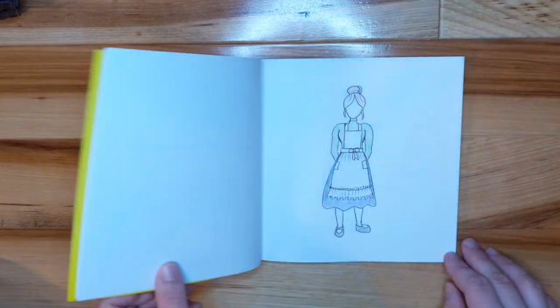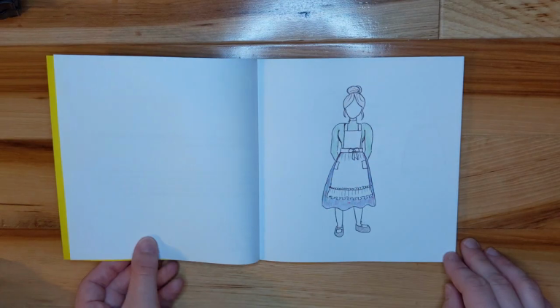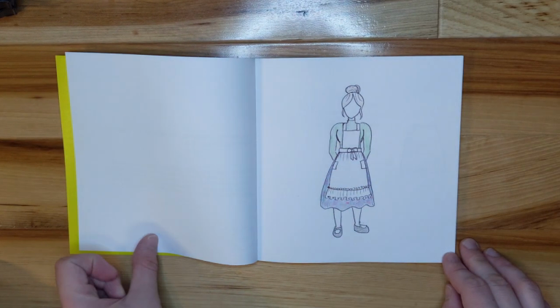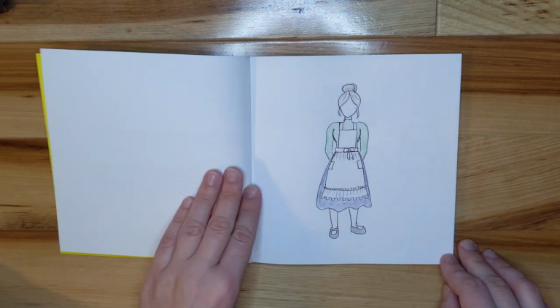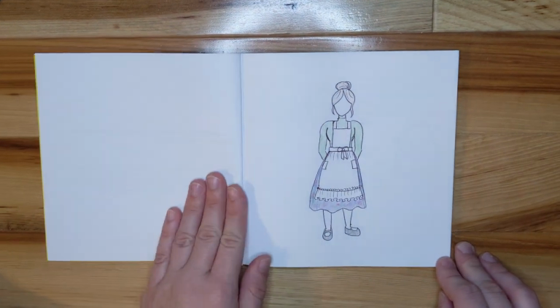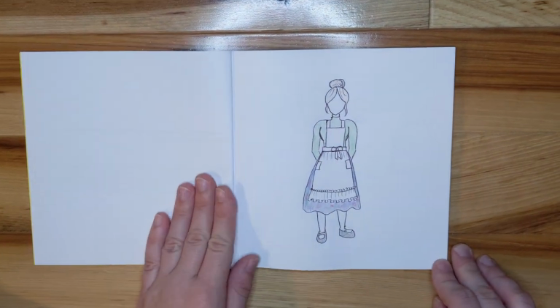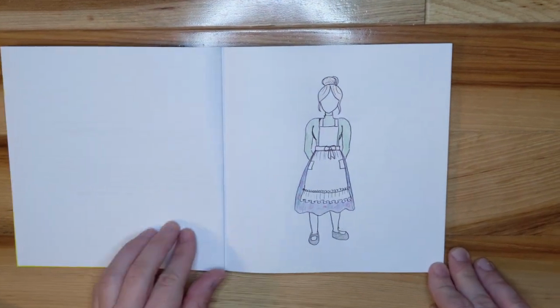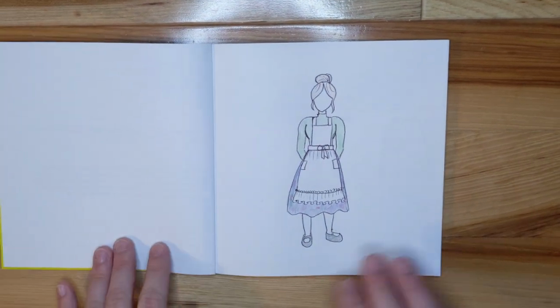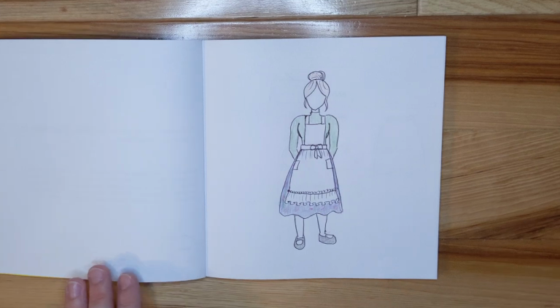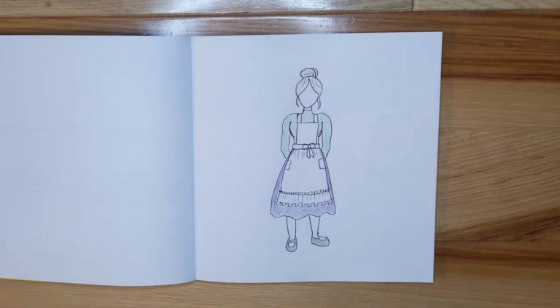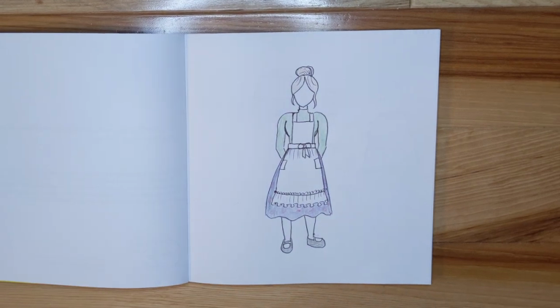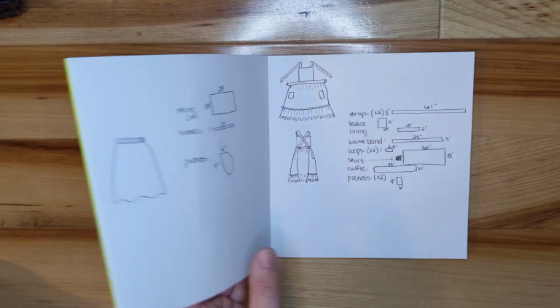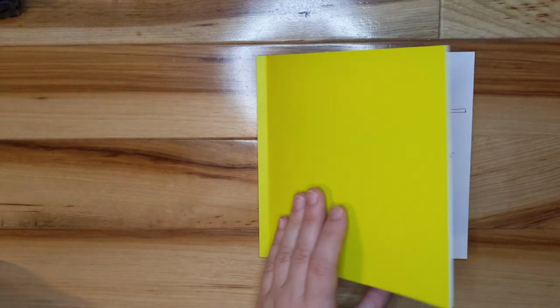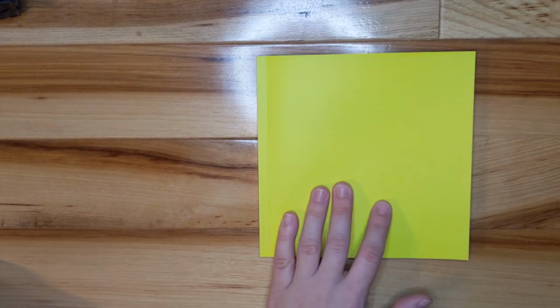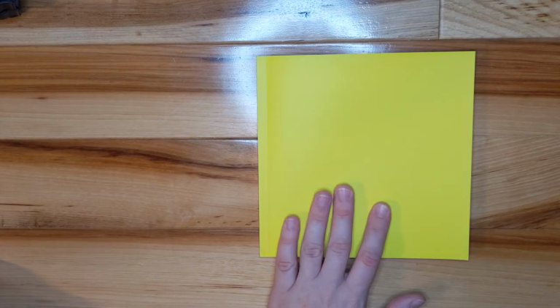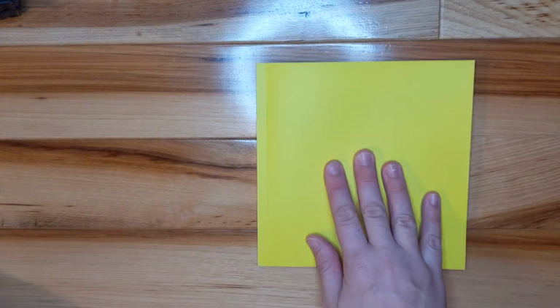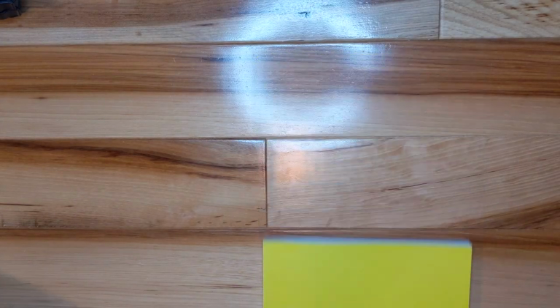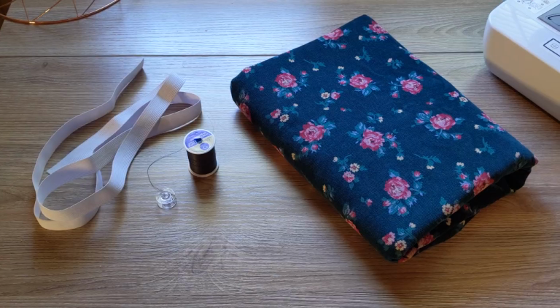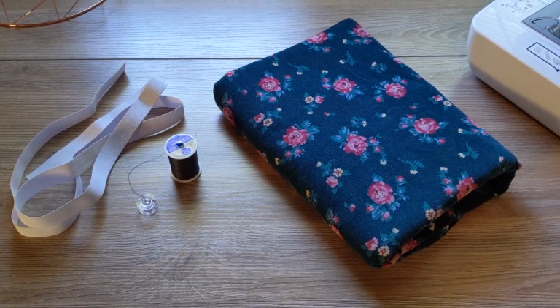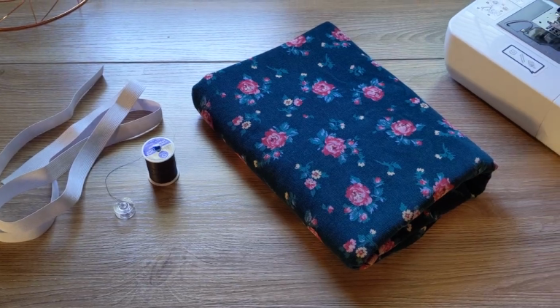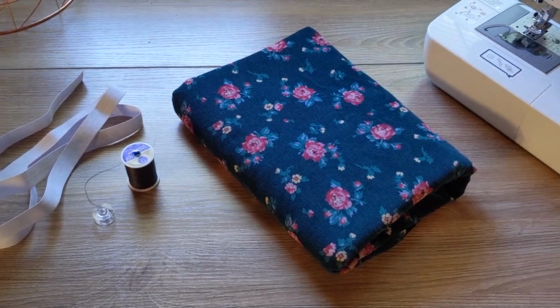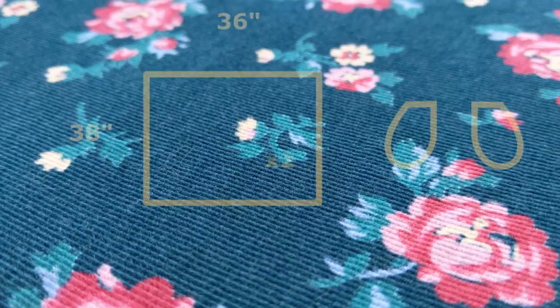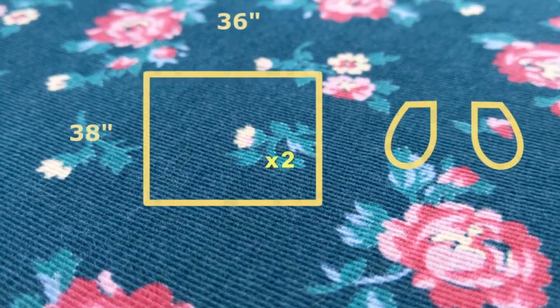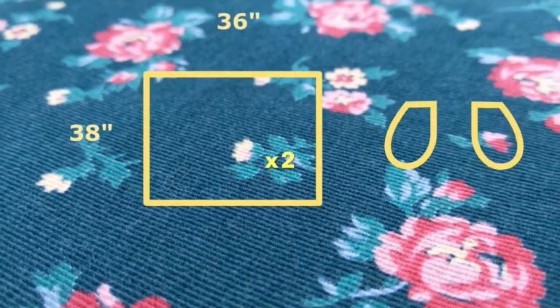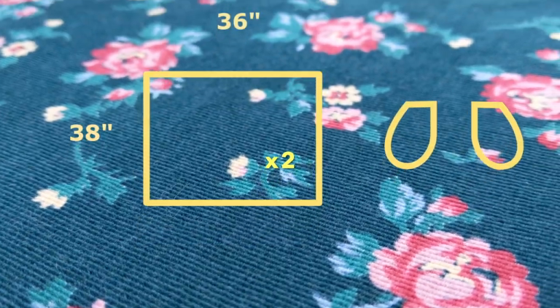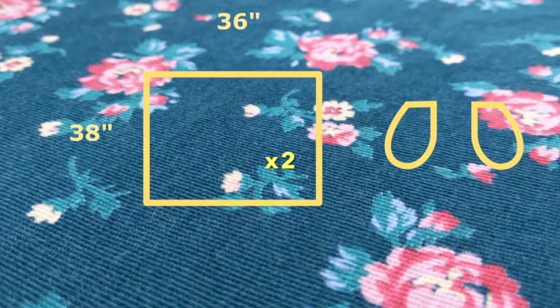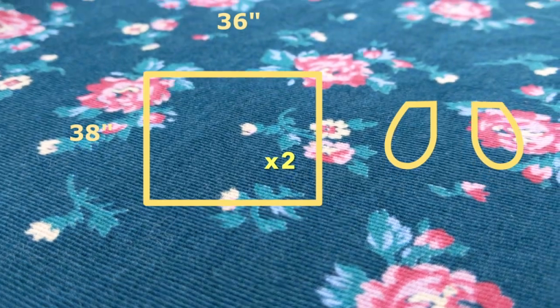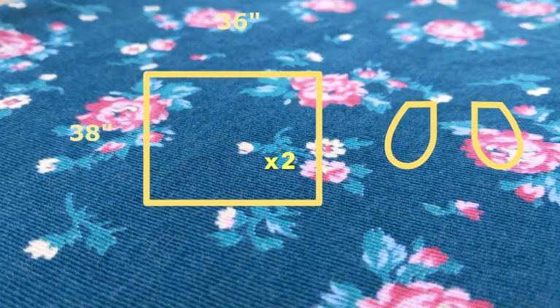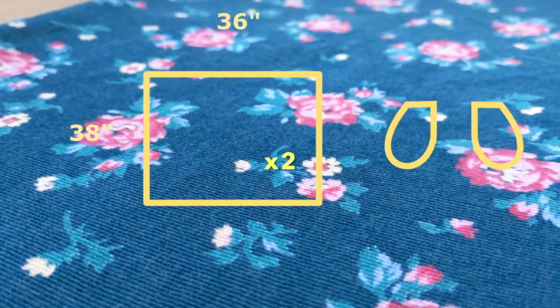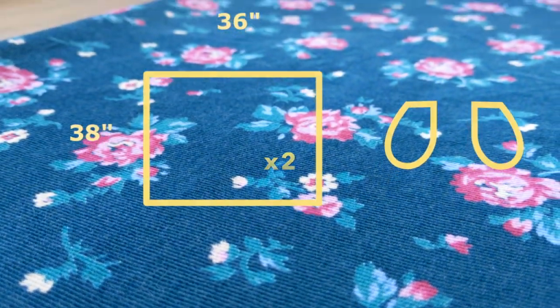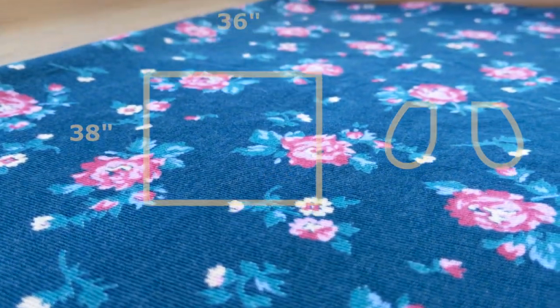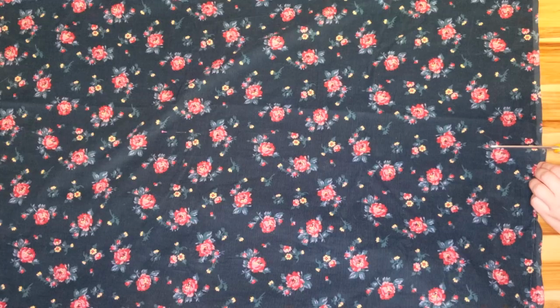It basically consists of a midi length skirt and a folky apron. The skirt was super simple — just two large rectangles, some pockets, and elastic.